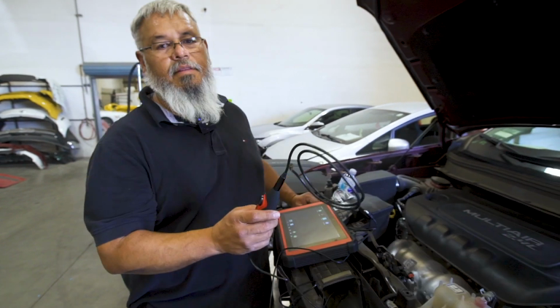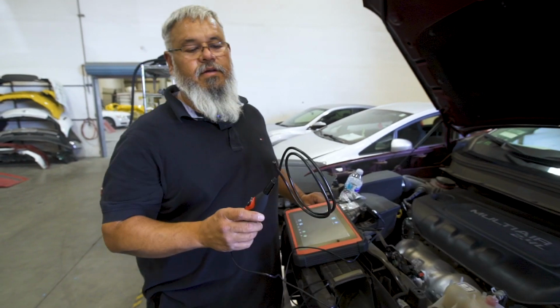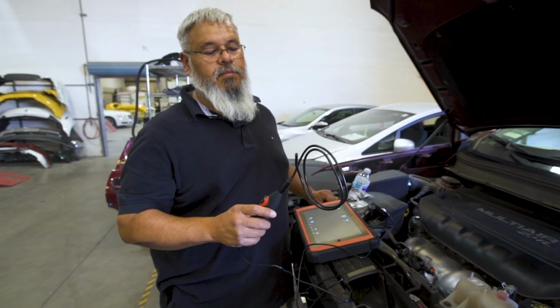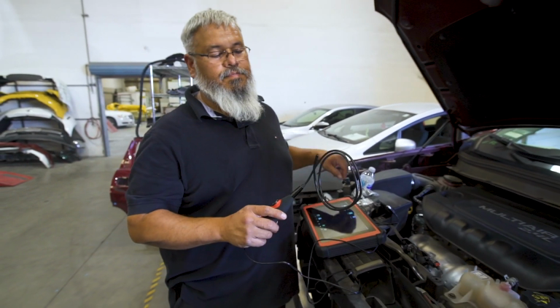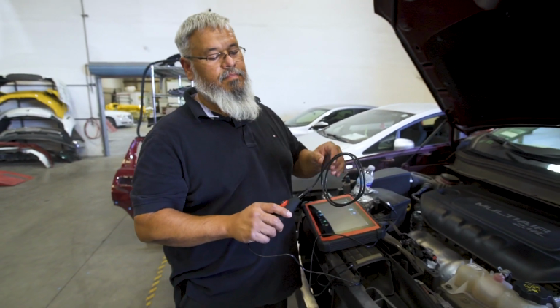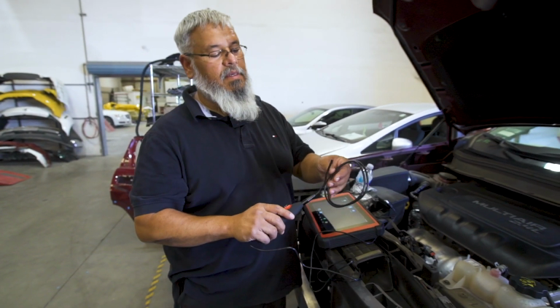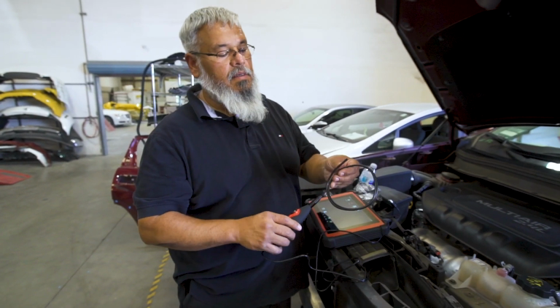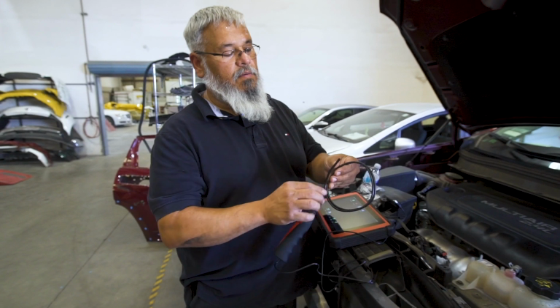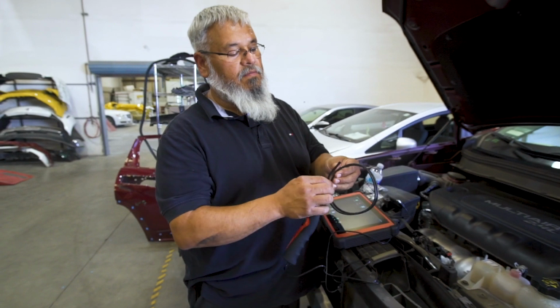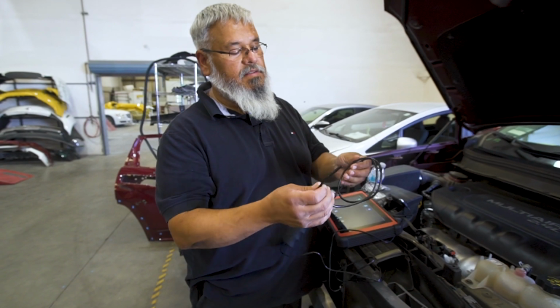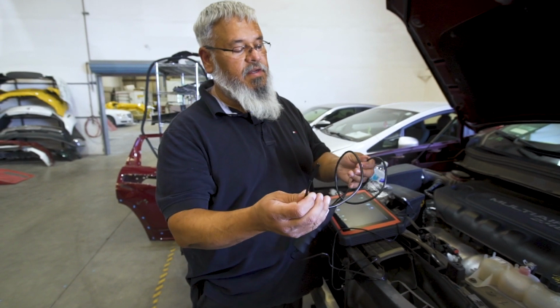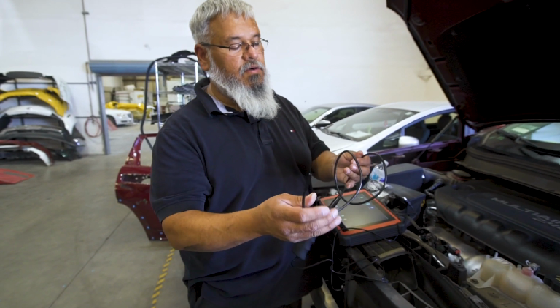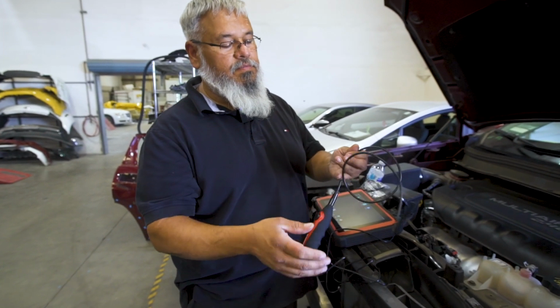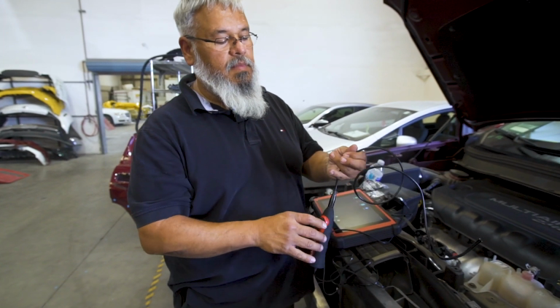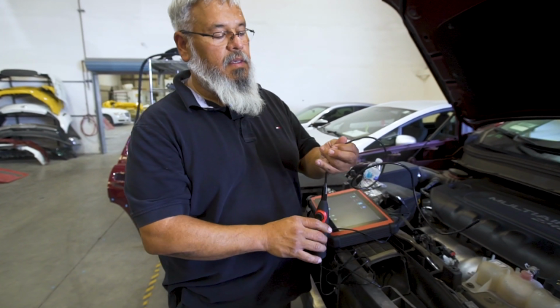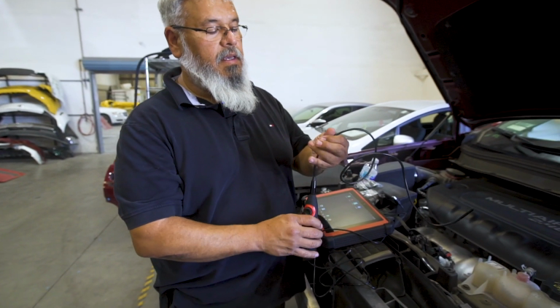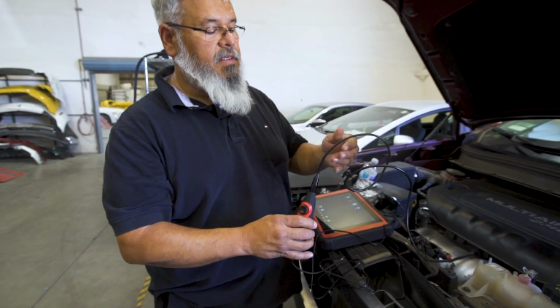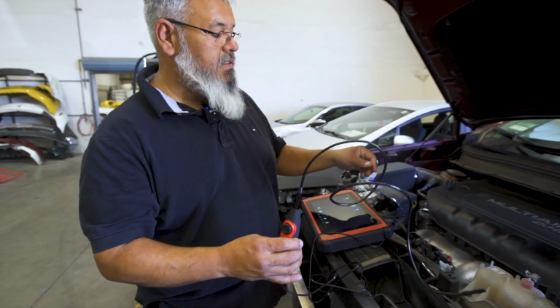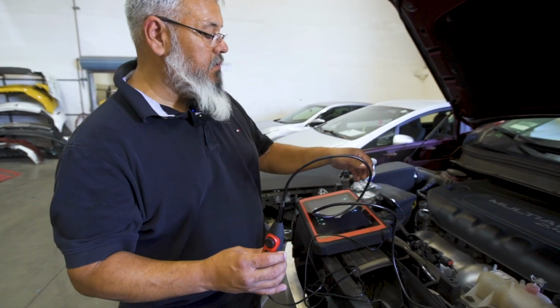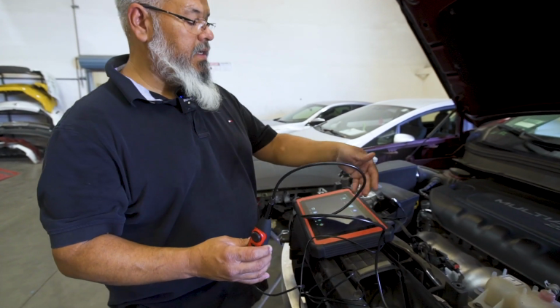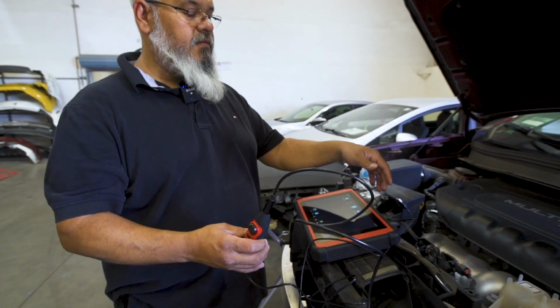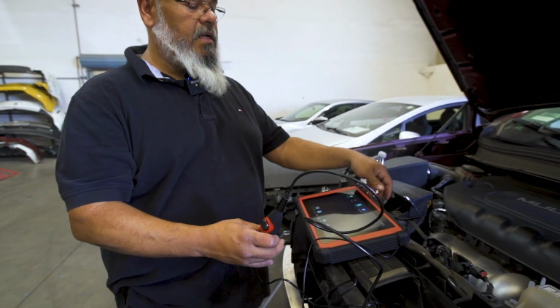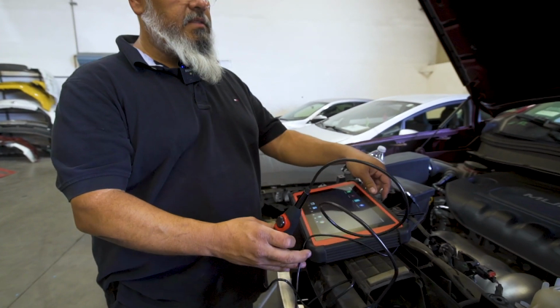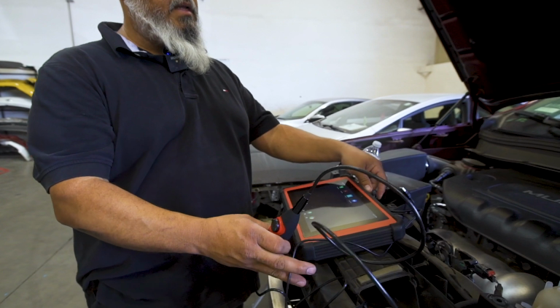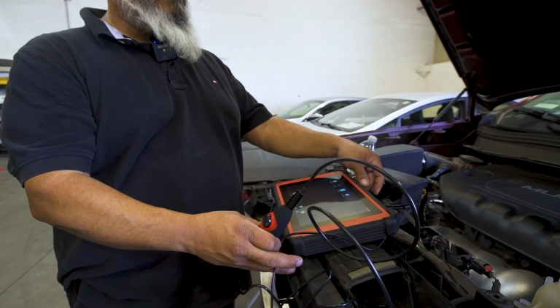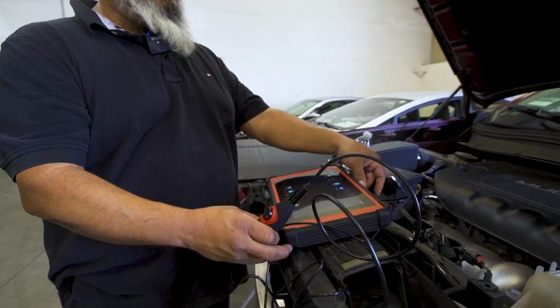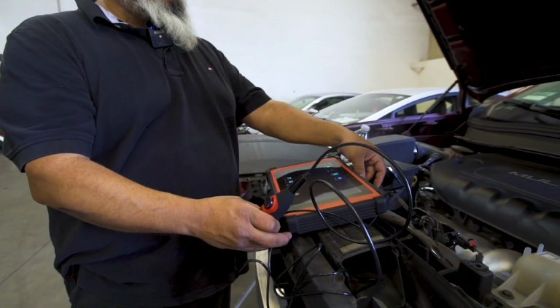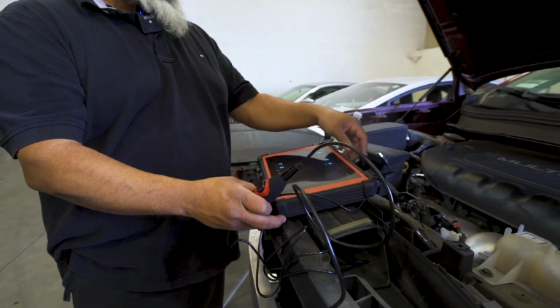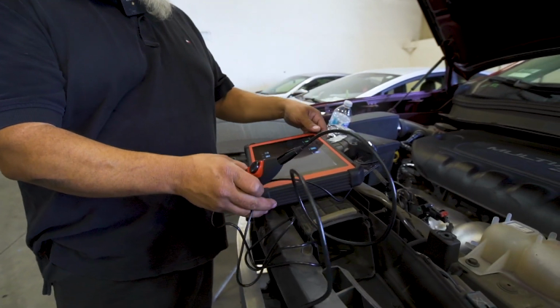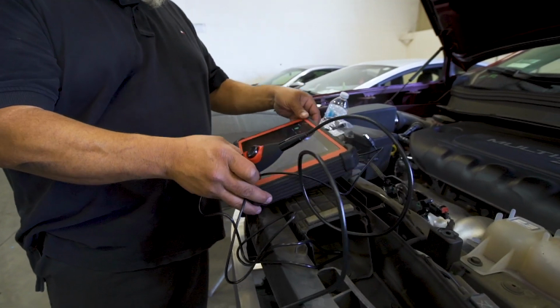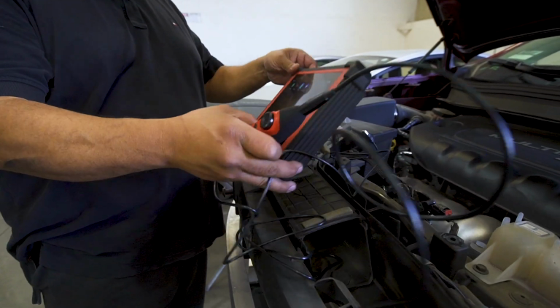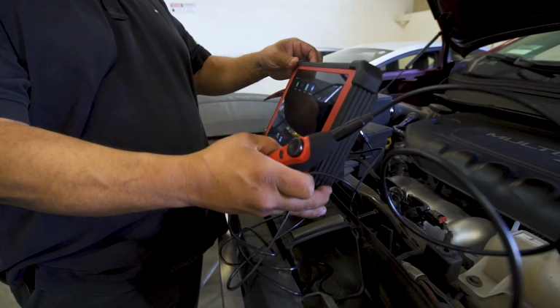The video scope. We have Launch's video scope. It attaches to any of our tablets that have a USB port.